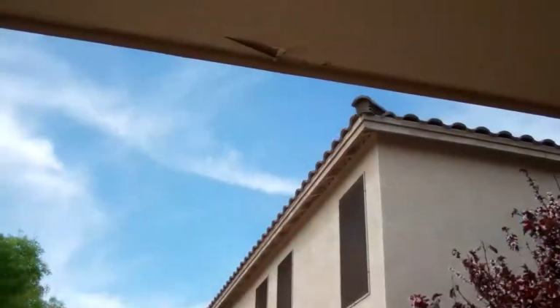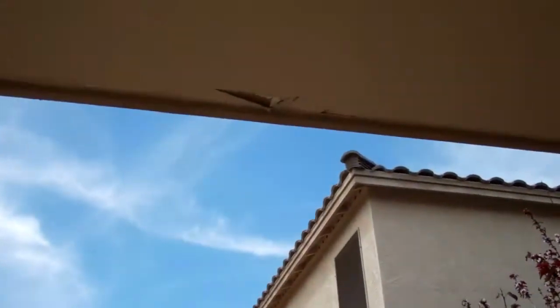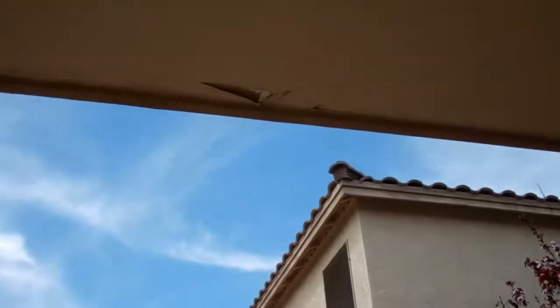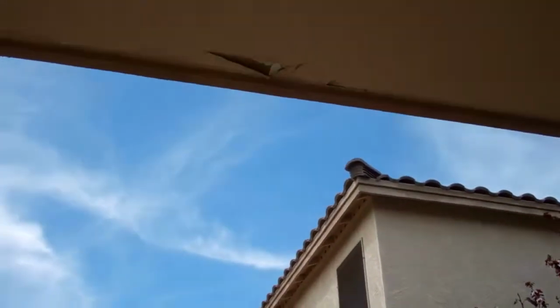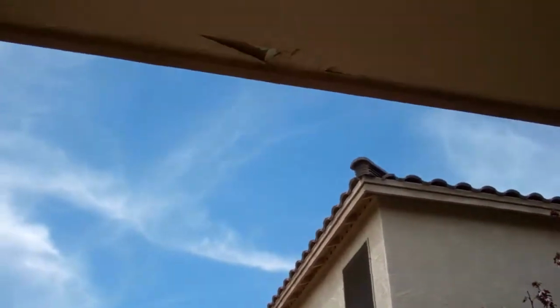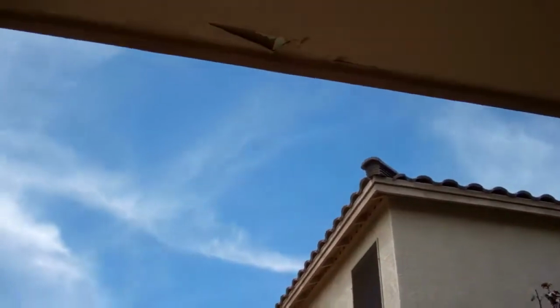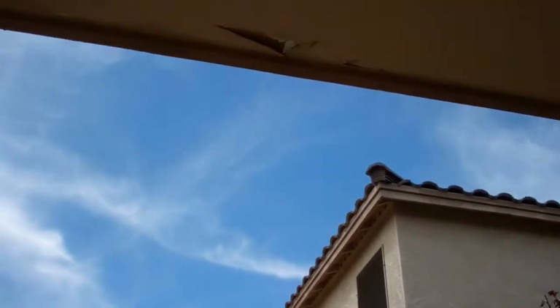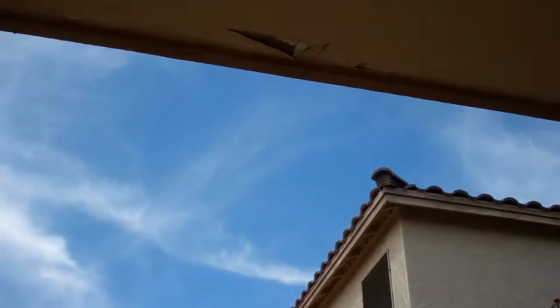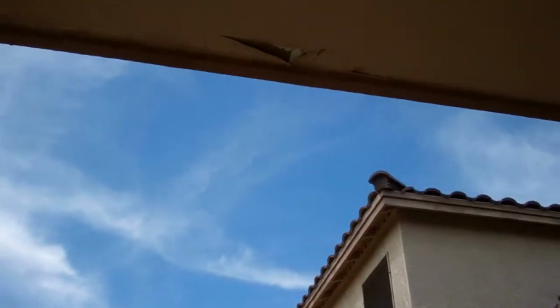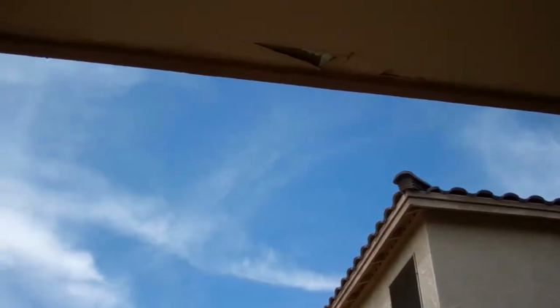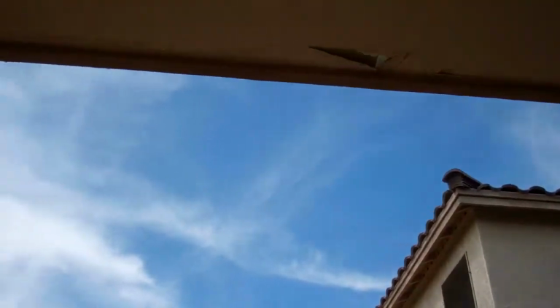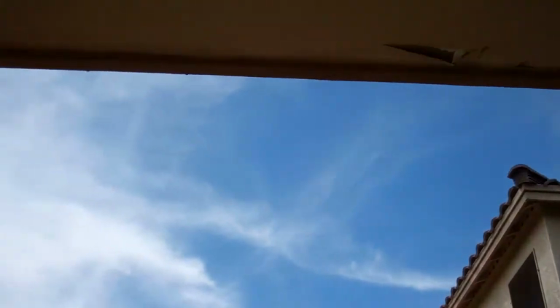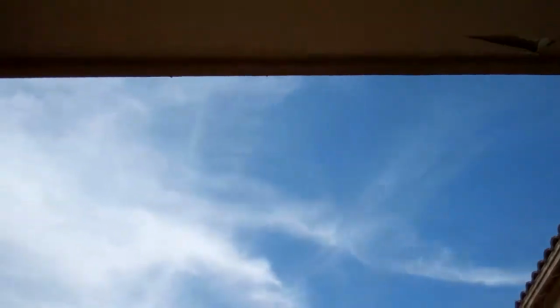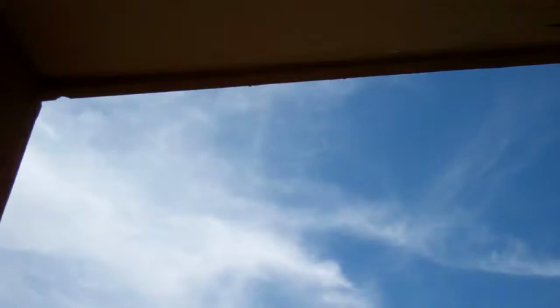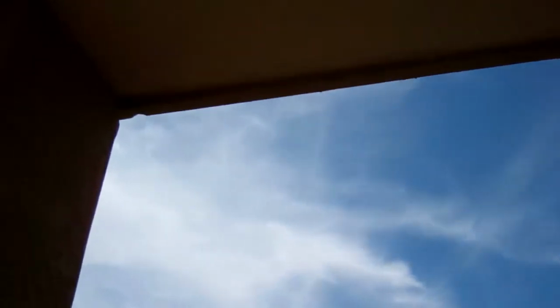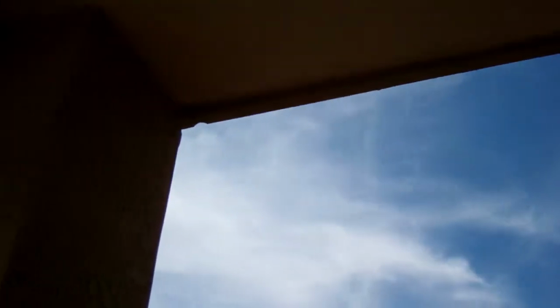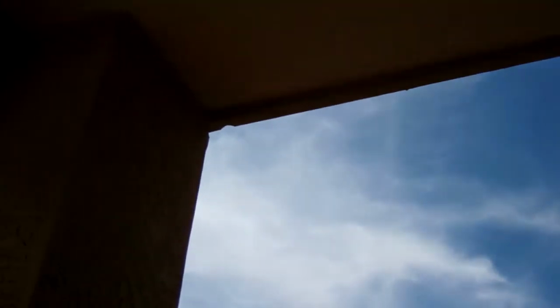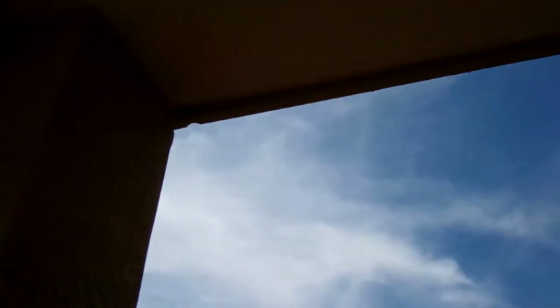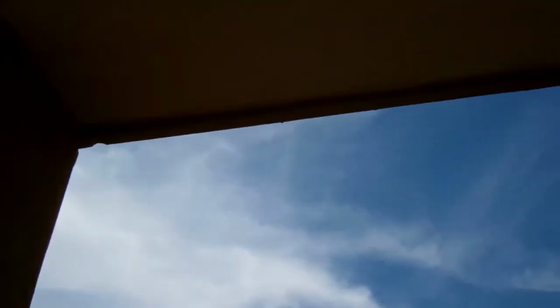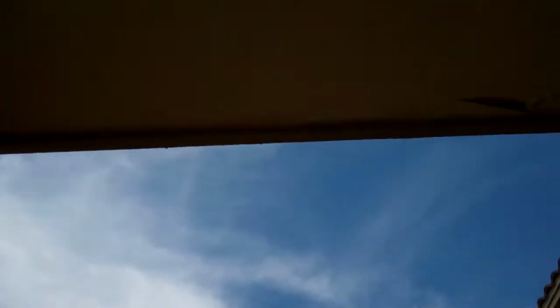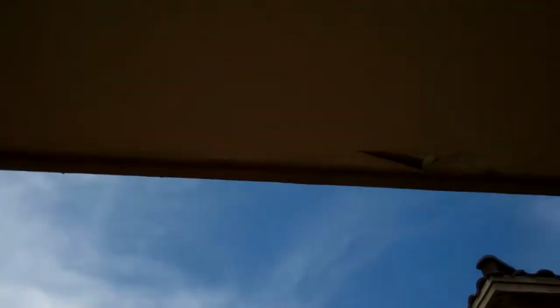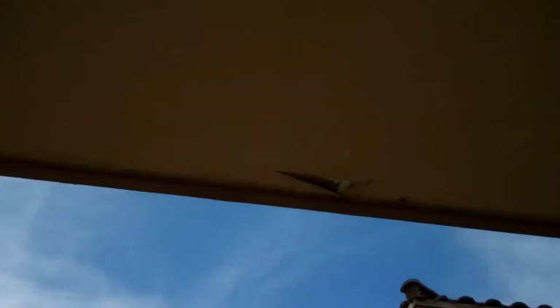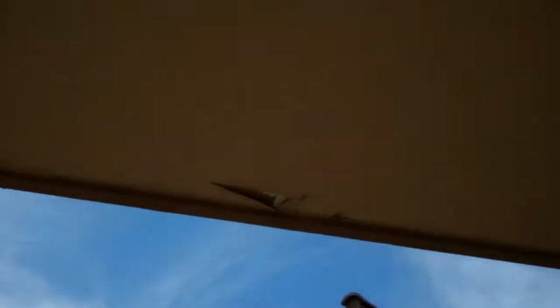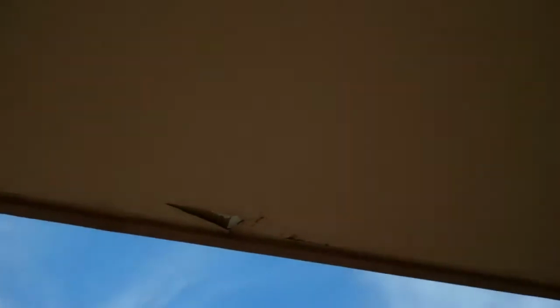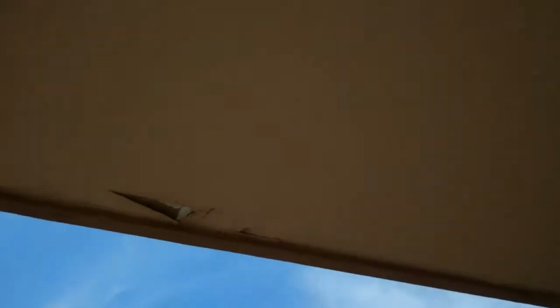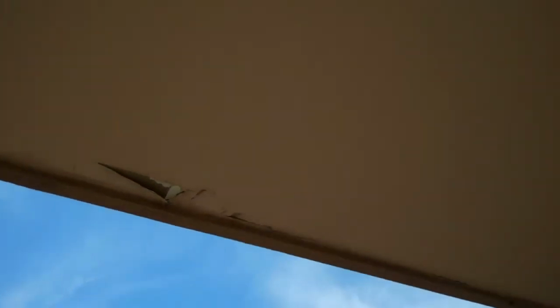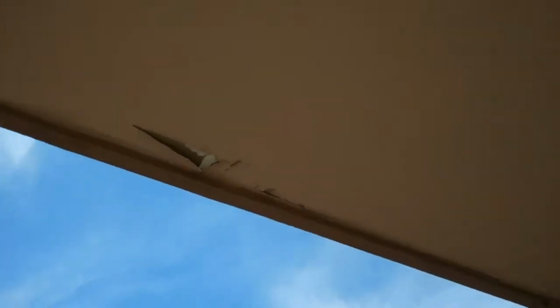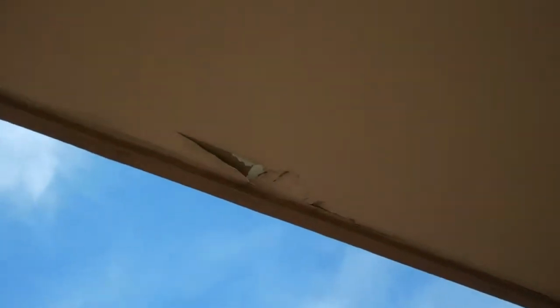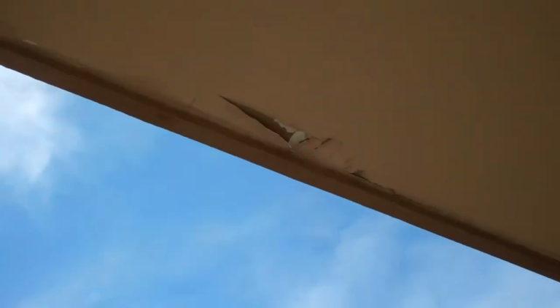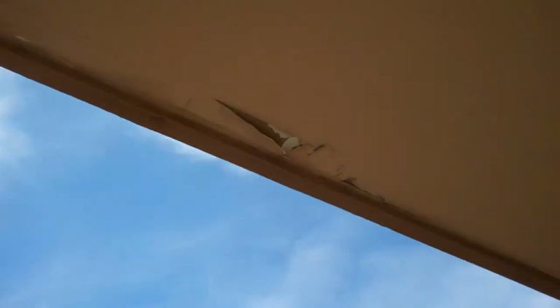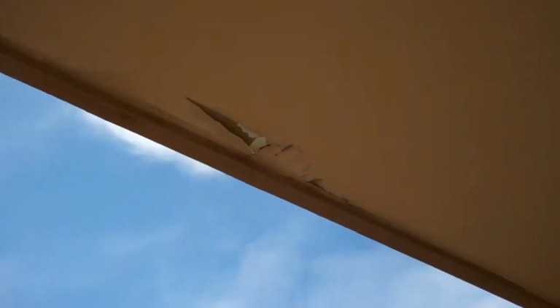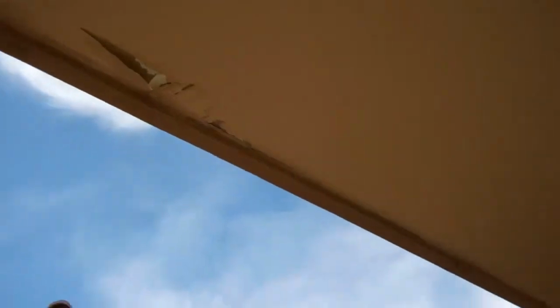Looks like there's some roof damage here, maybe some water penetrating from the roof, which is causing some of this.